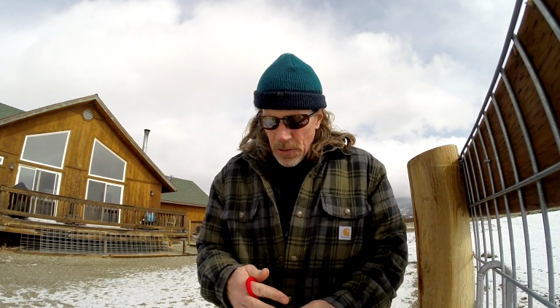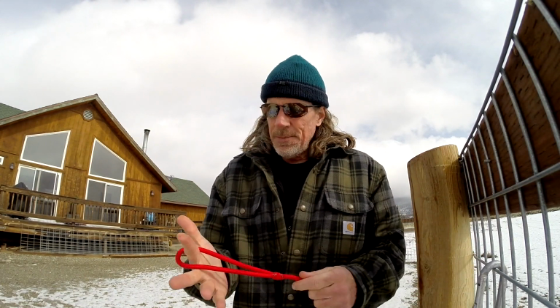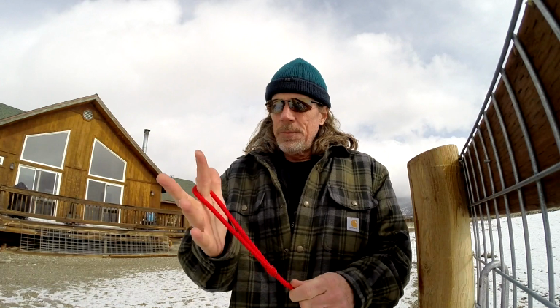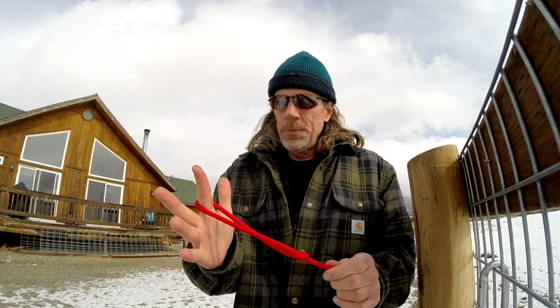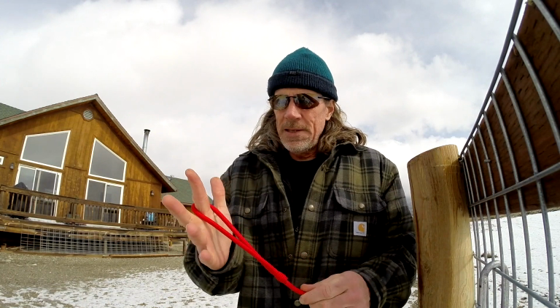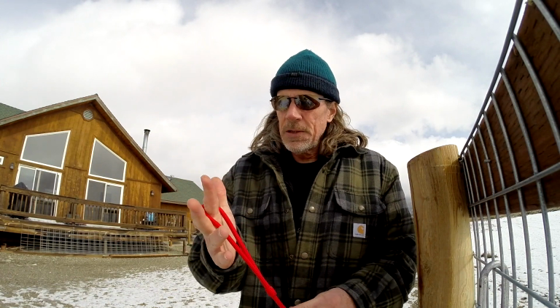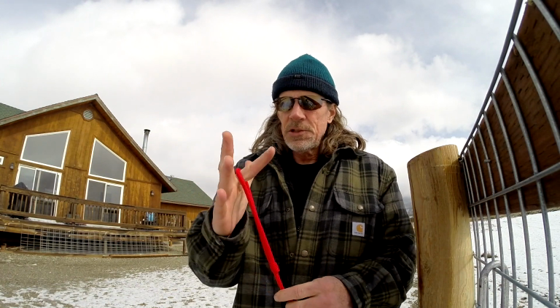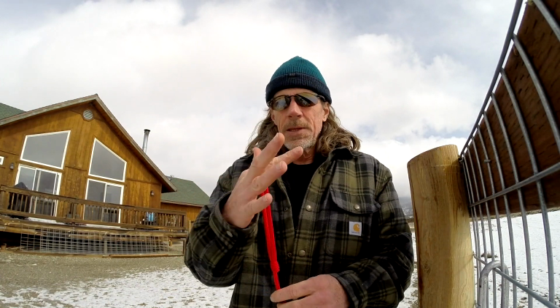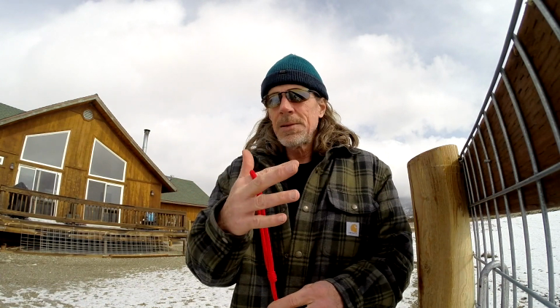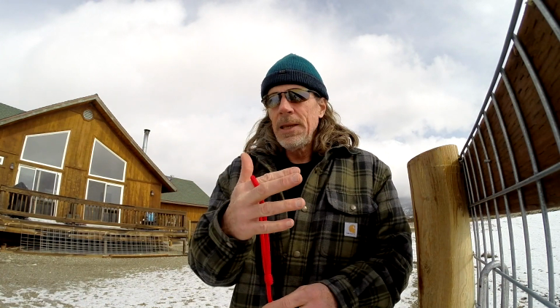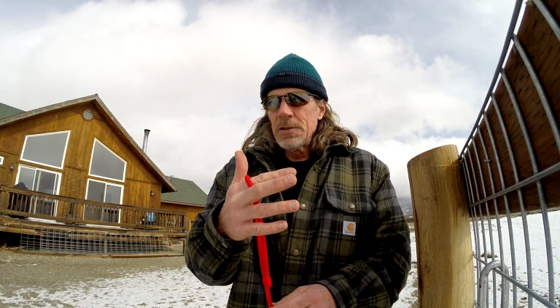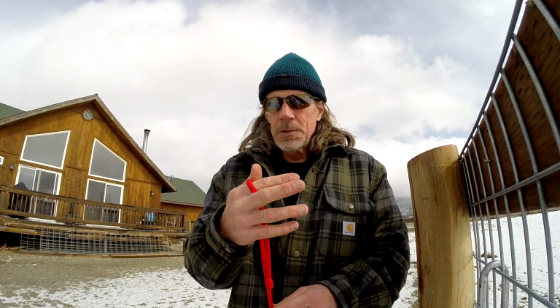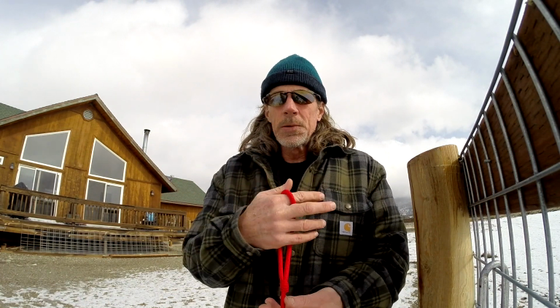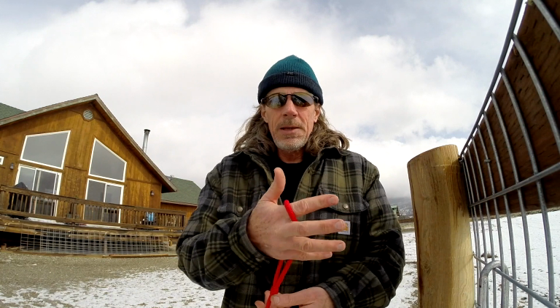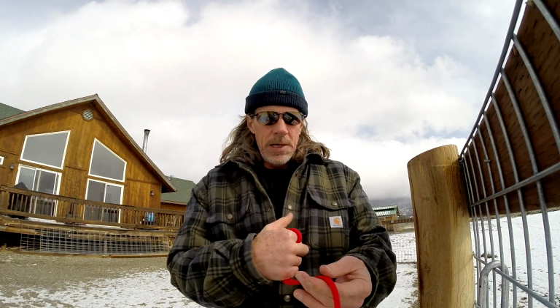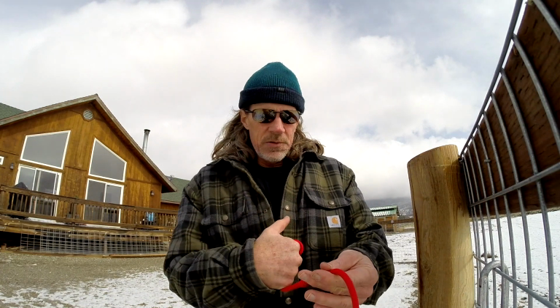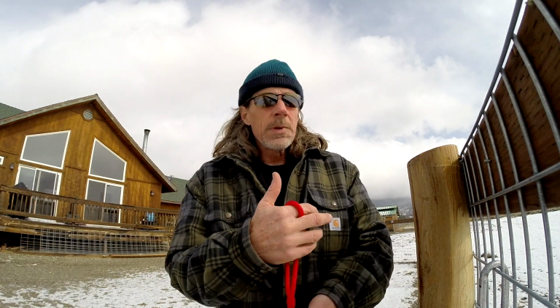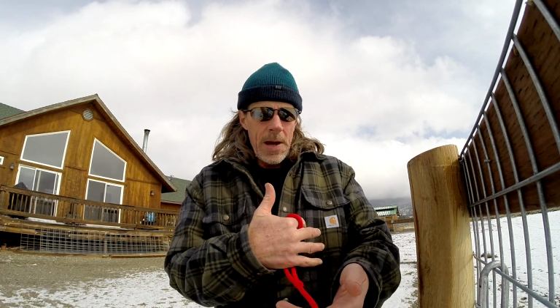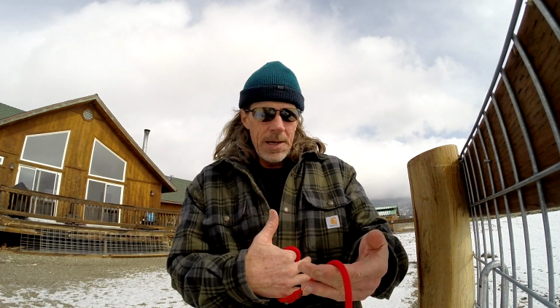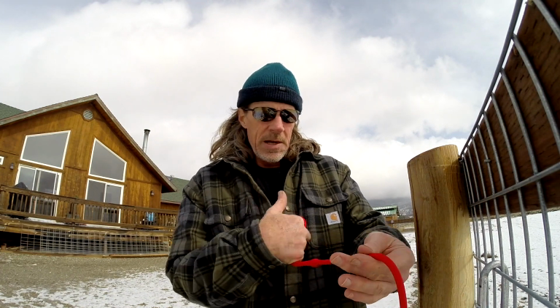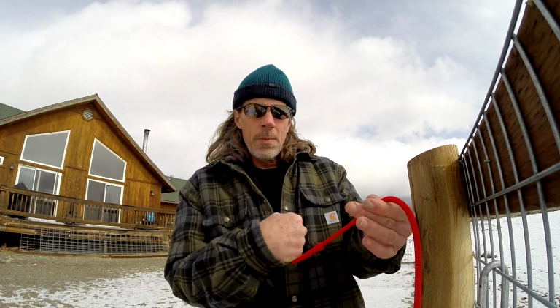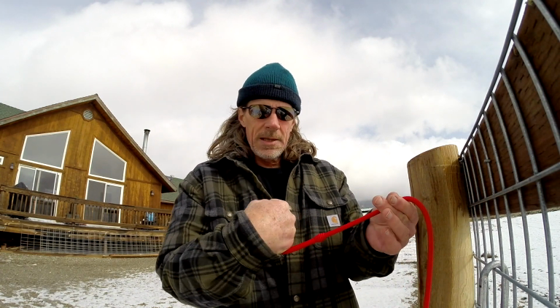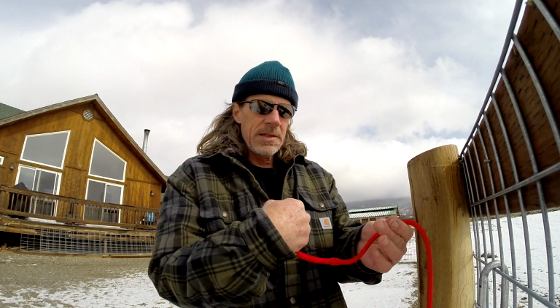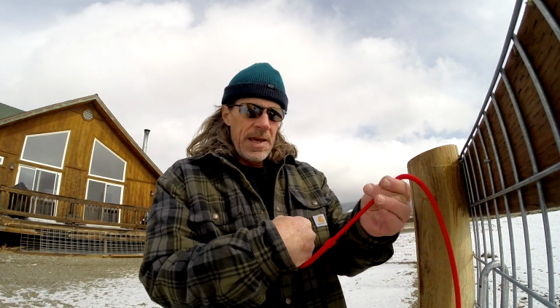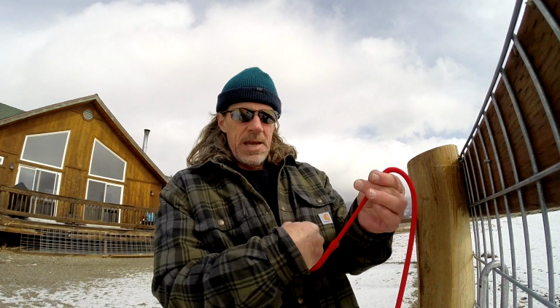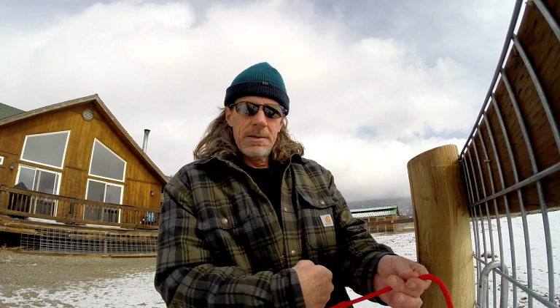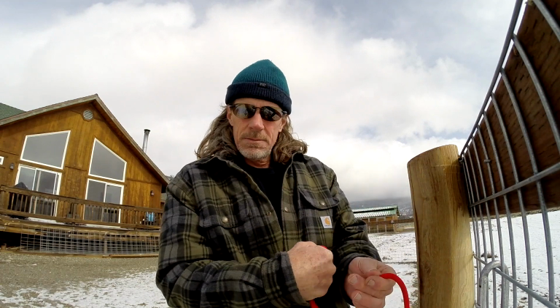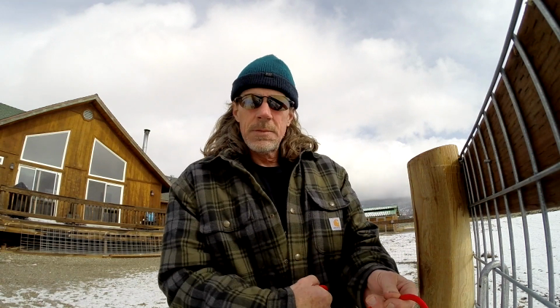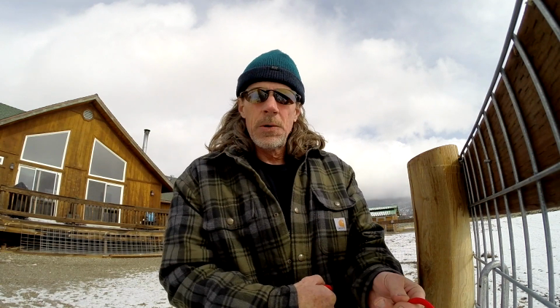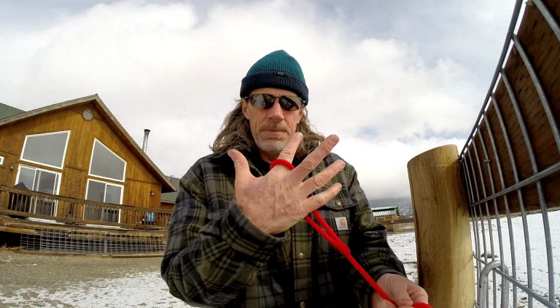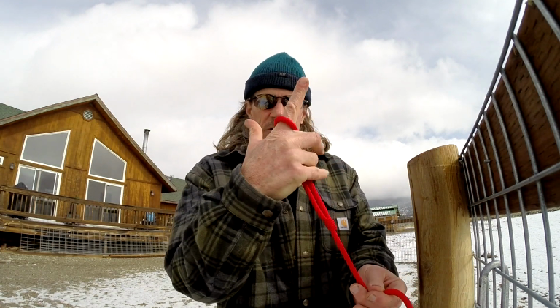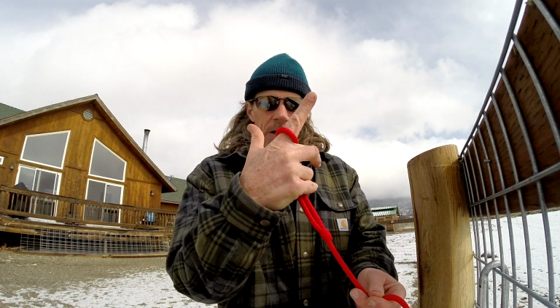I set myself up with the loop over my index finger — this should never really come into play. So if a dog were to bolt on me, what I do is just let him go out, and as the line runs out, I just roll my hand like this. That's going to take the load versus your finger.